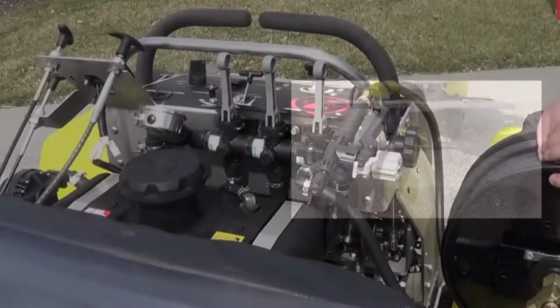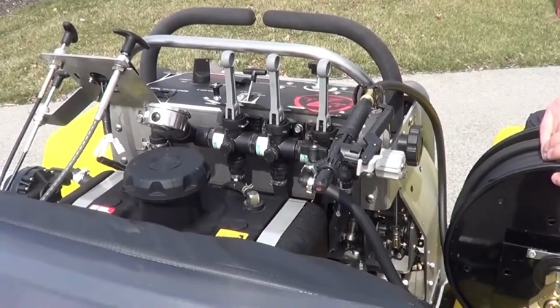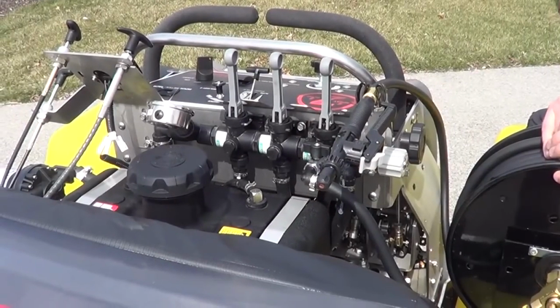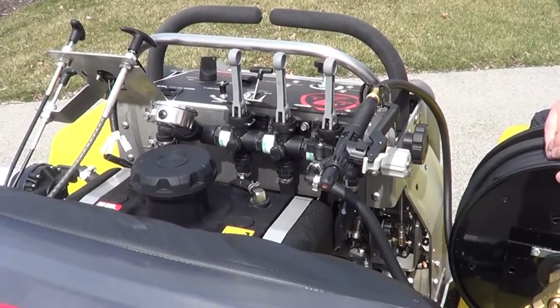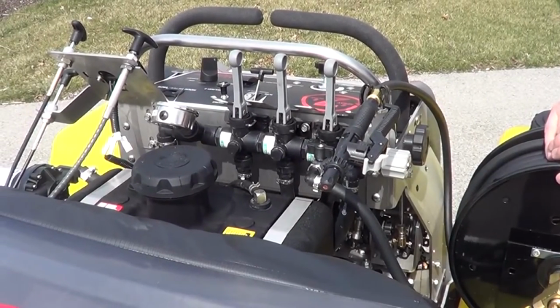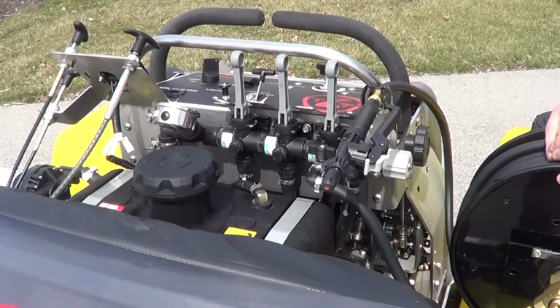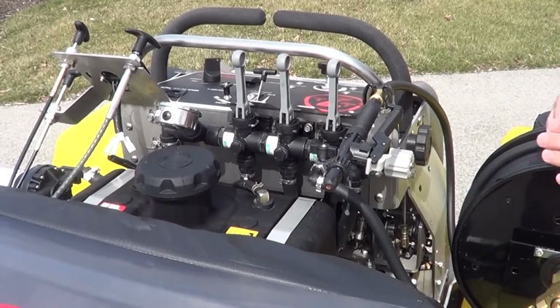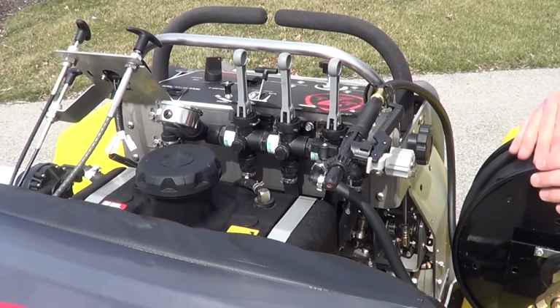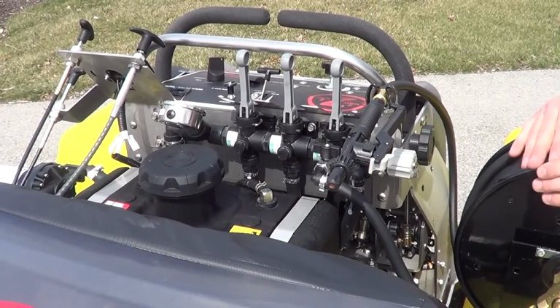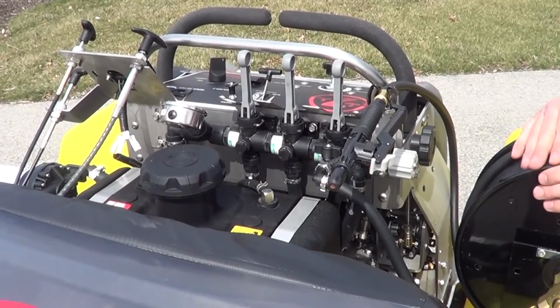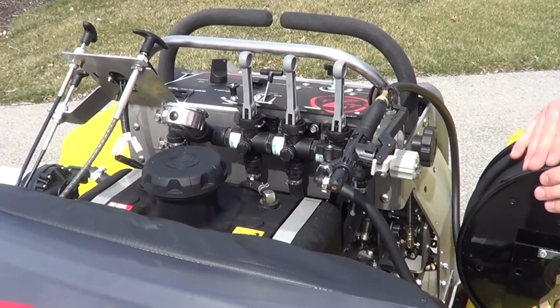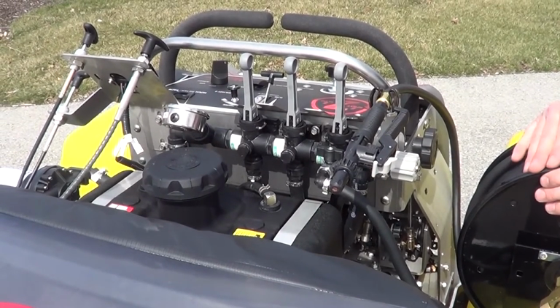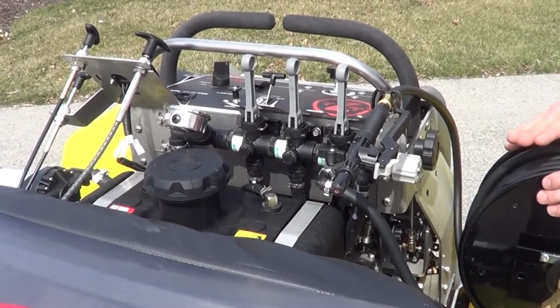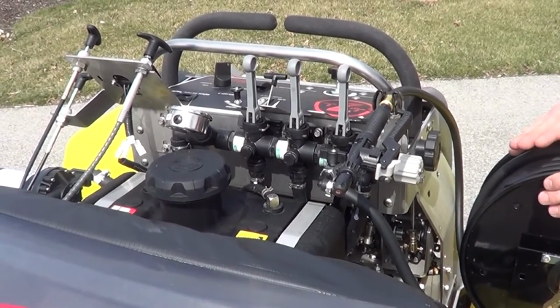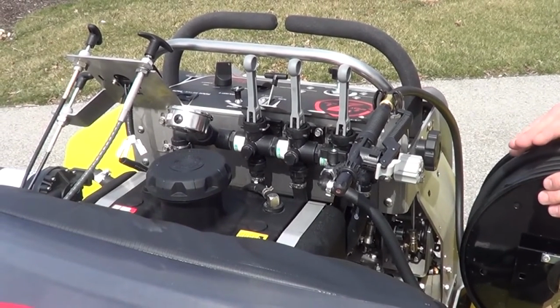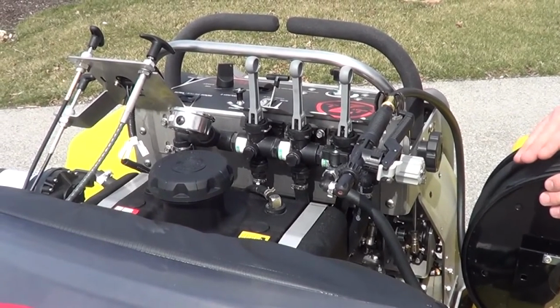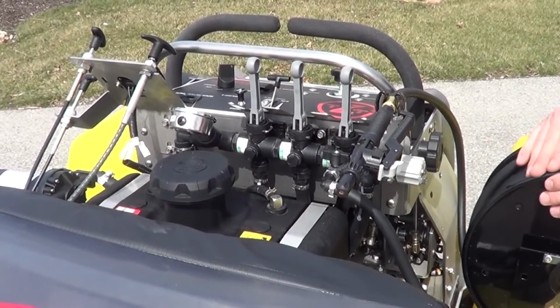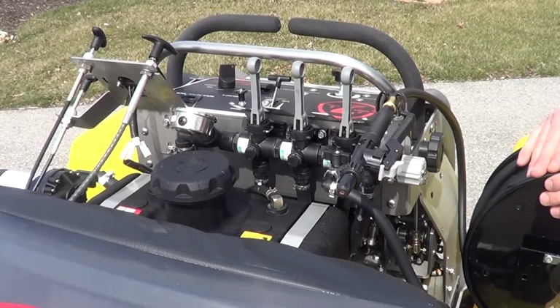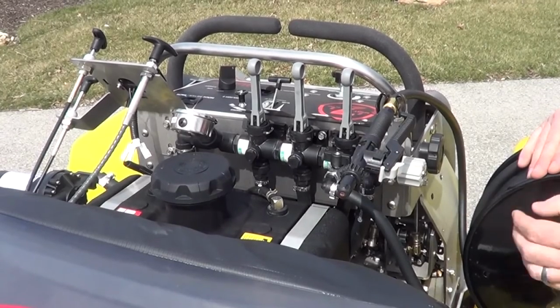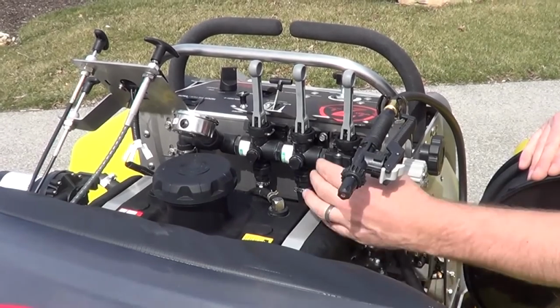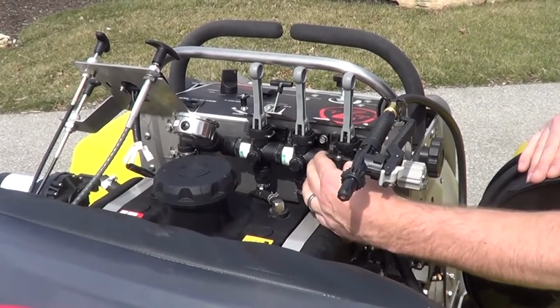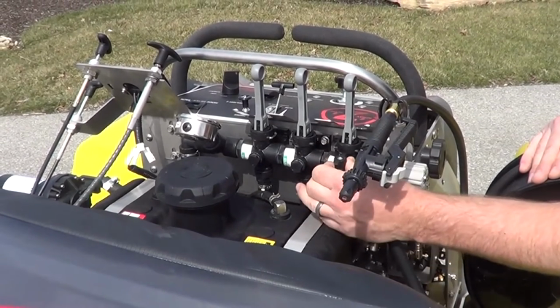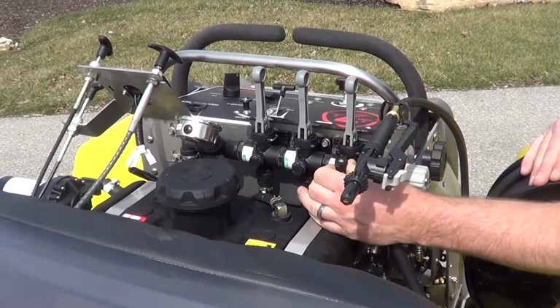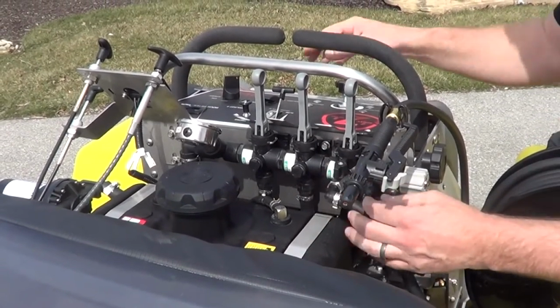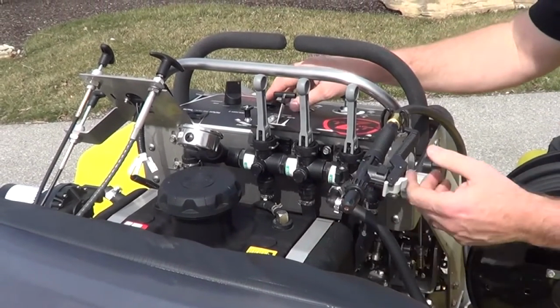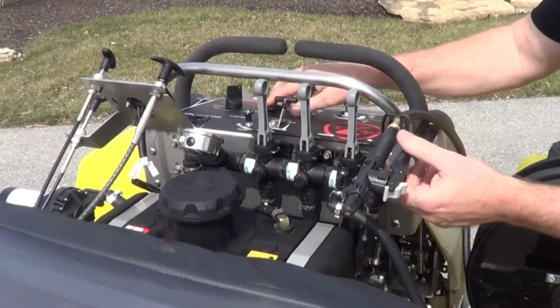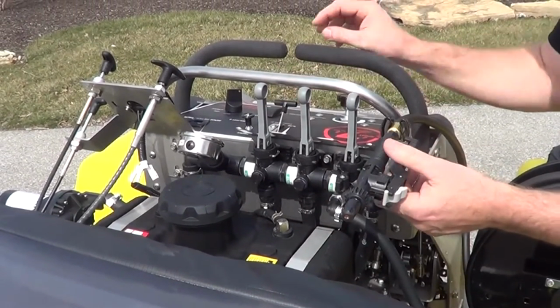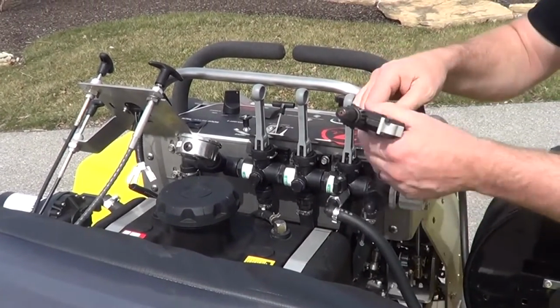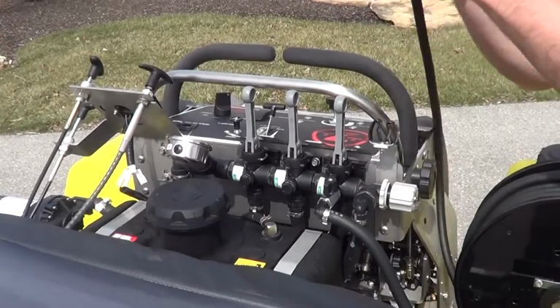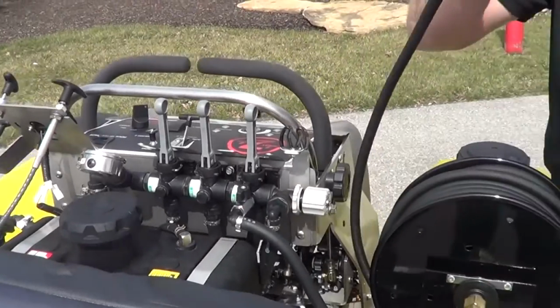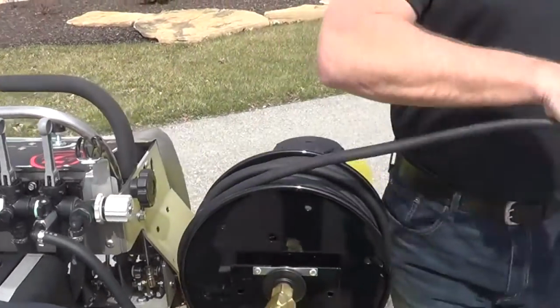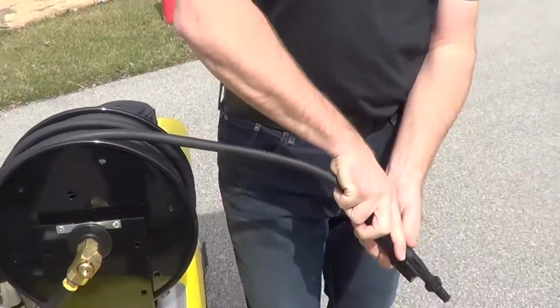In addition to the spray boom, each LT Rich machine comes equipped with either a coil hose or a 75 foot hose reel. To turn them on, turn your chrome valve on, turn the pump switch on, and then spray.